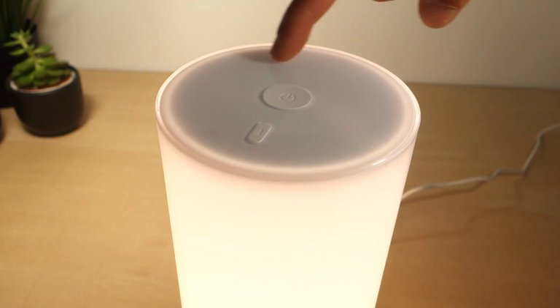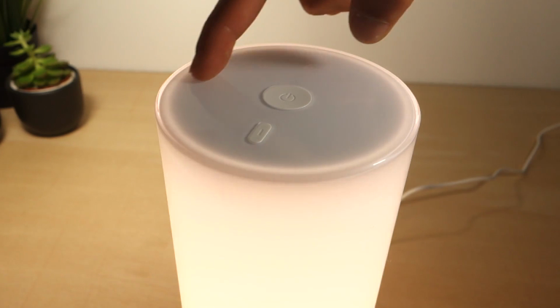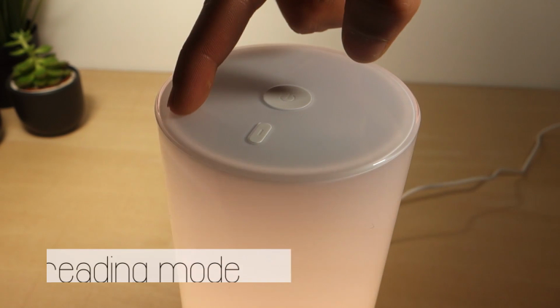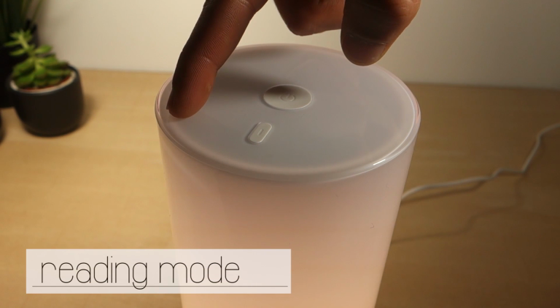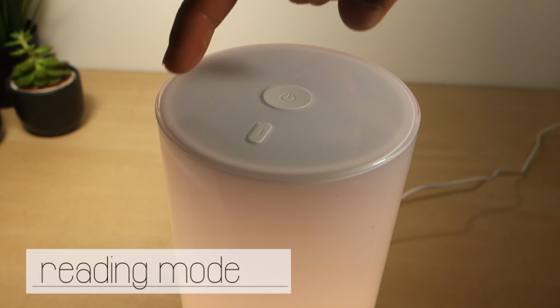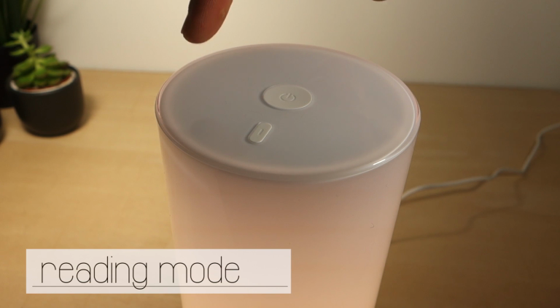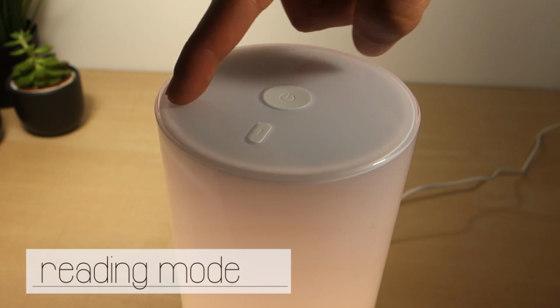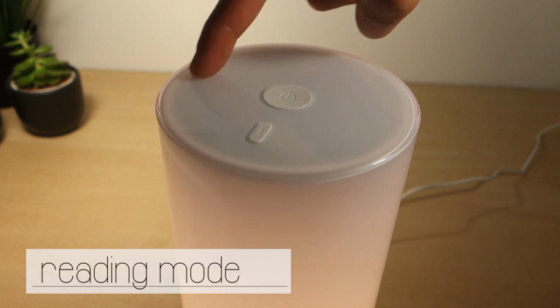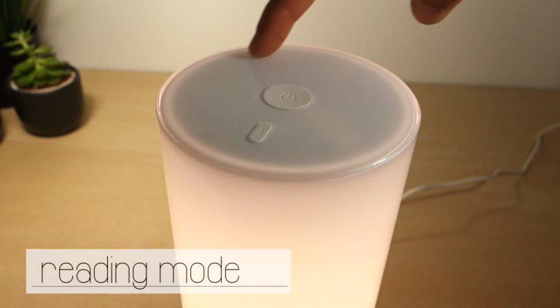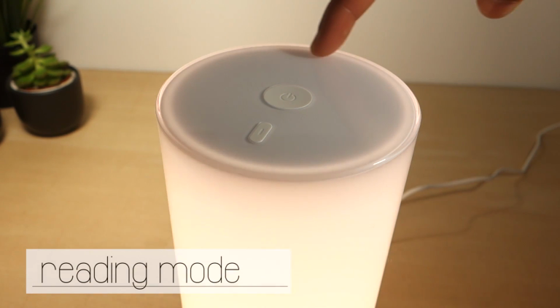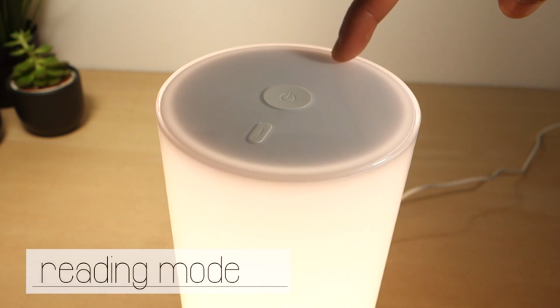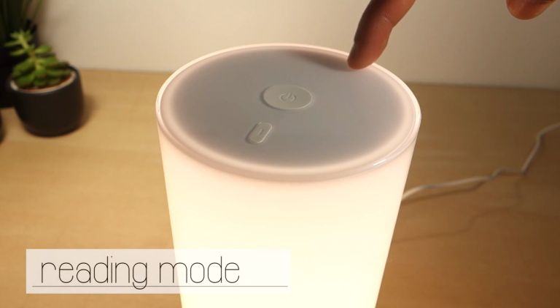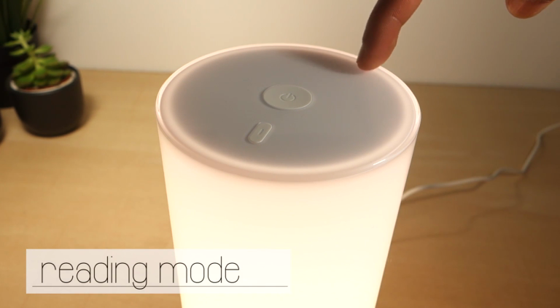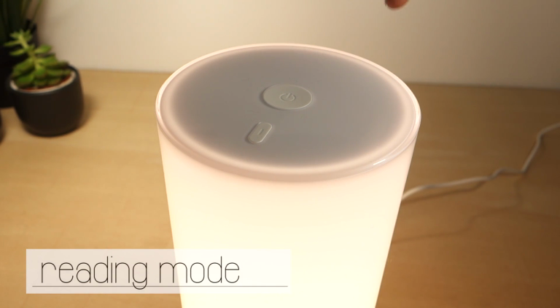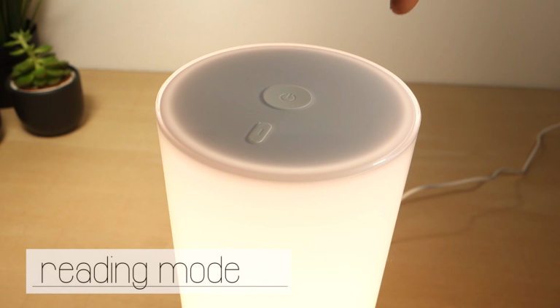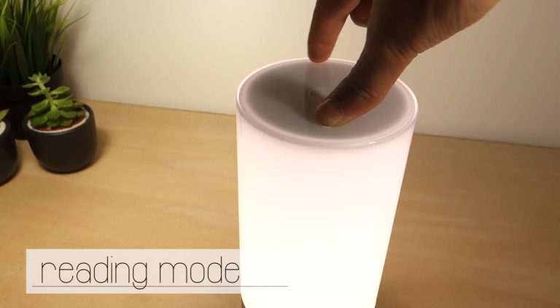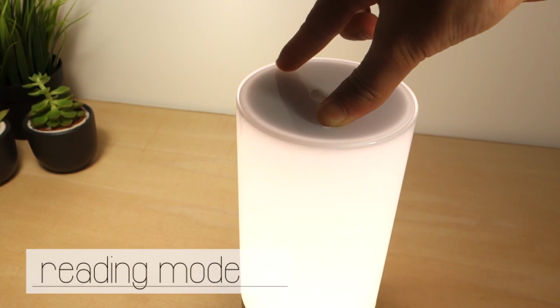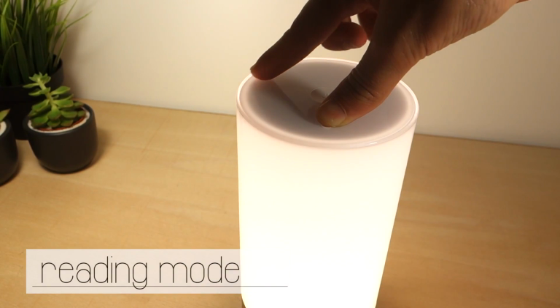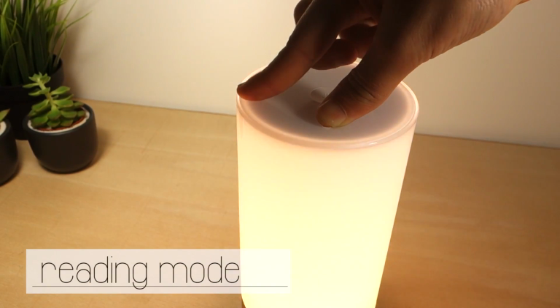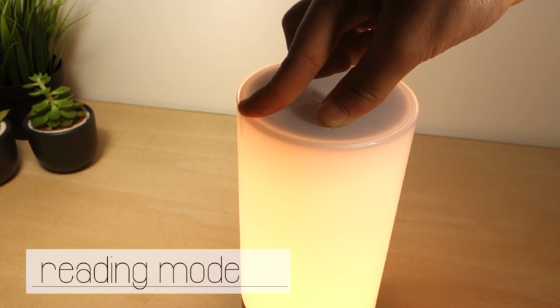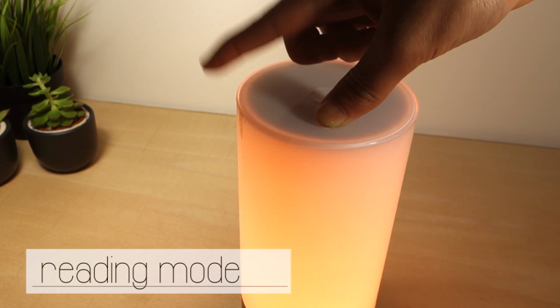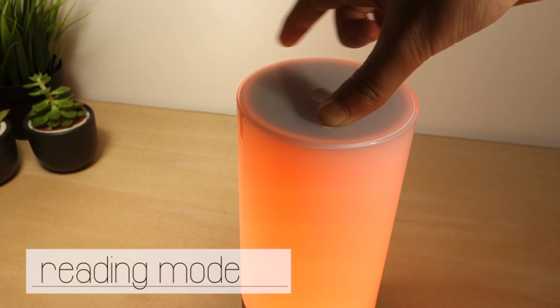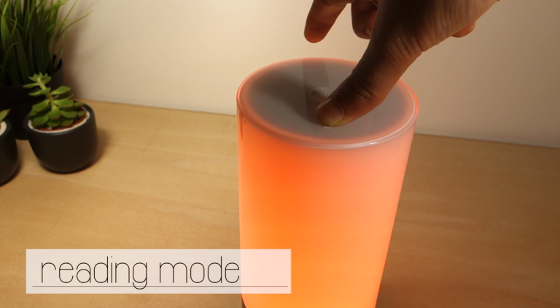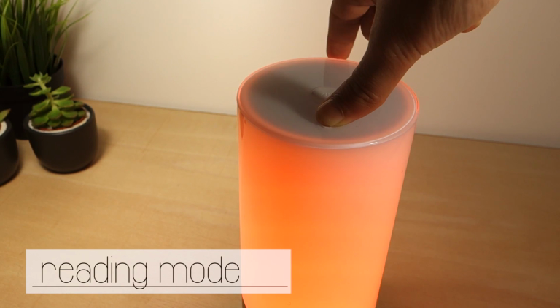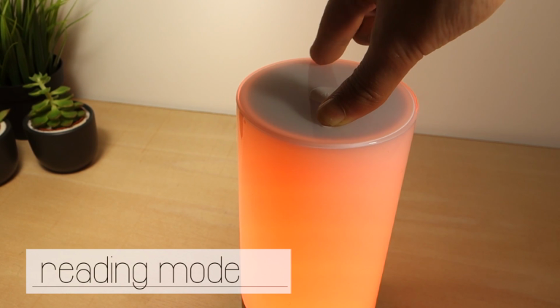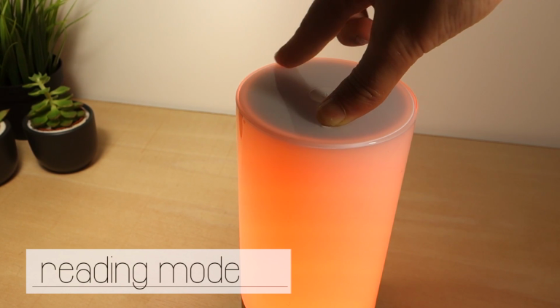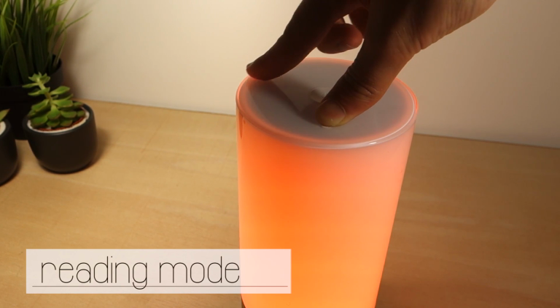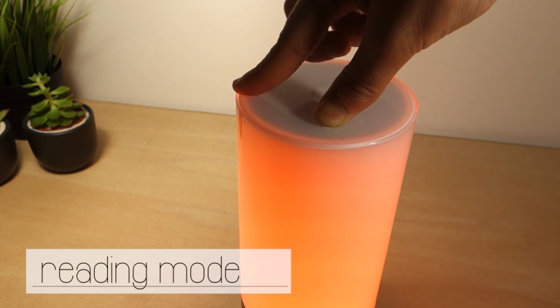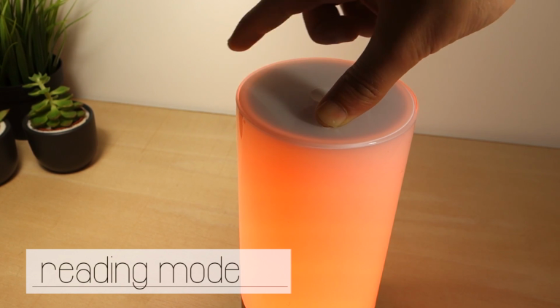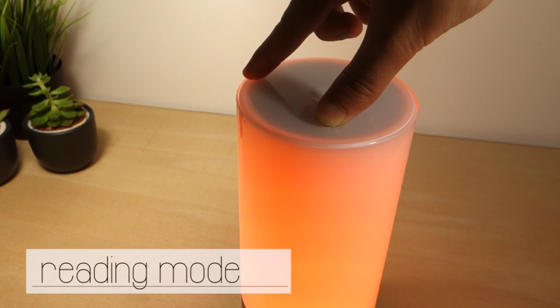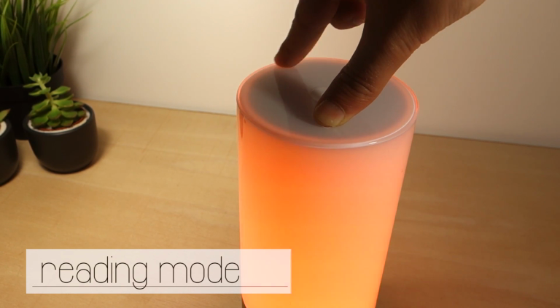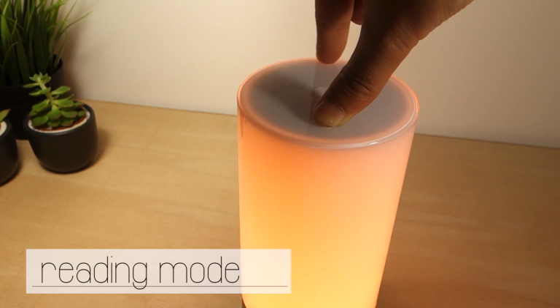In reading mode you can adjust the brightness by sliding your finger over the top. You can also change the light temperature by pressing the small button while you slide your other finger.